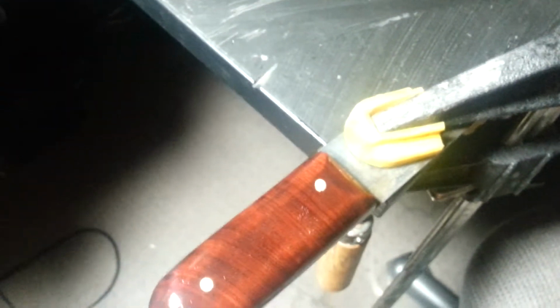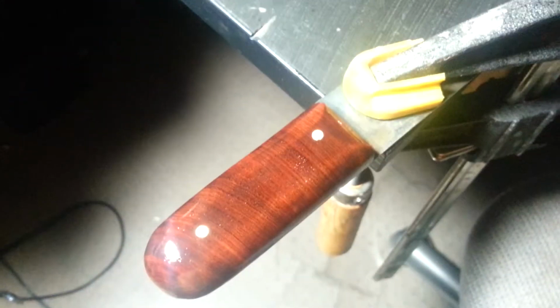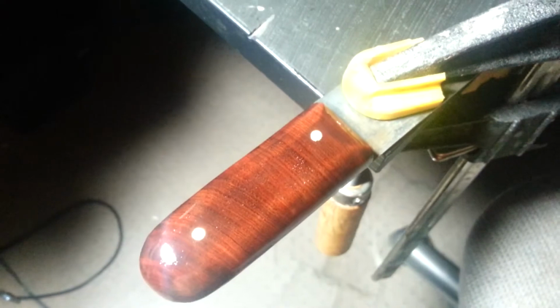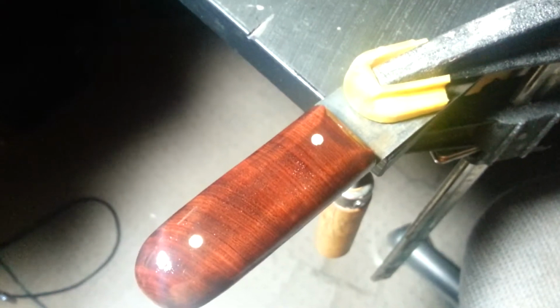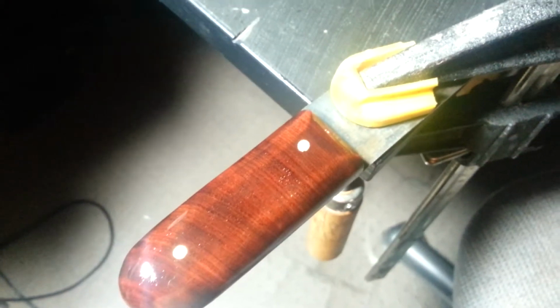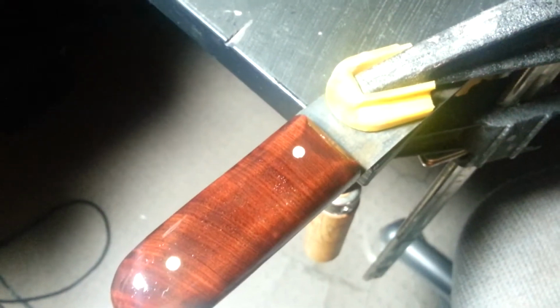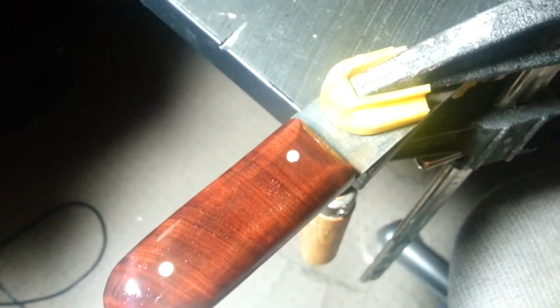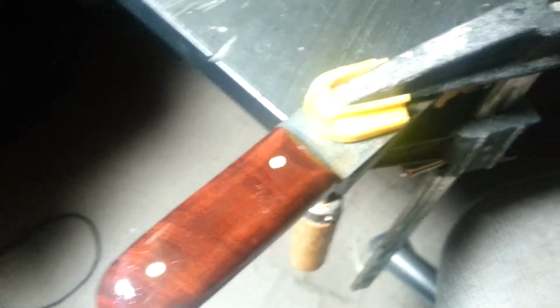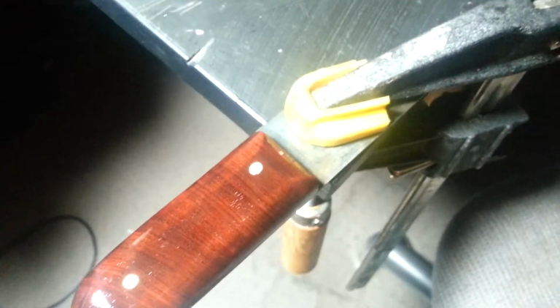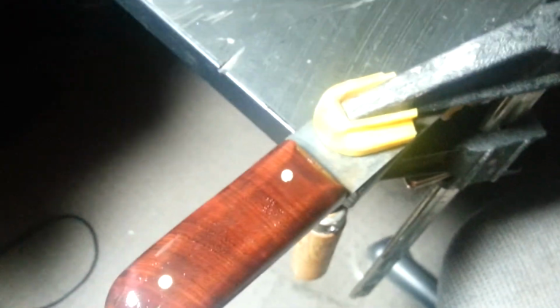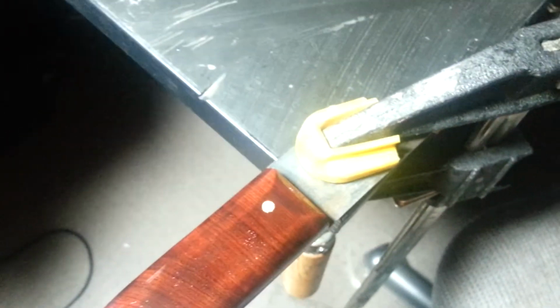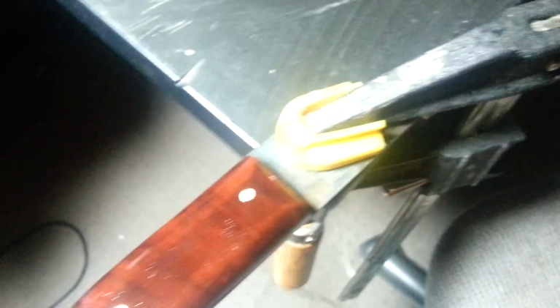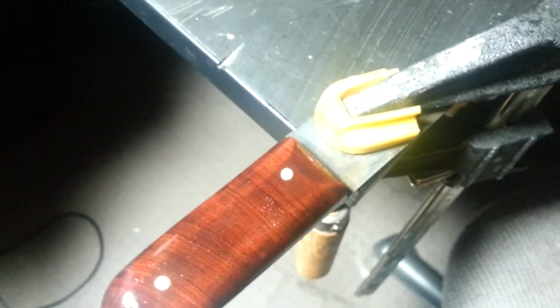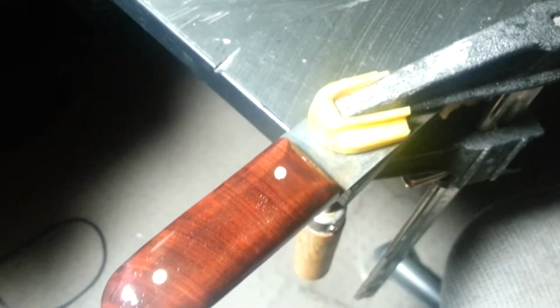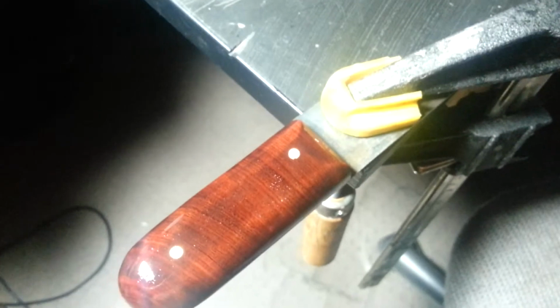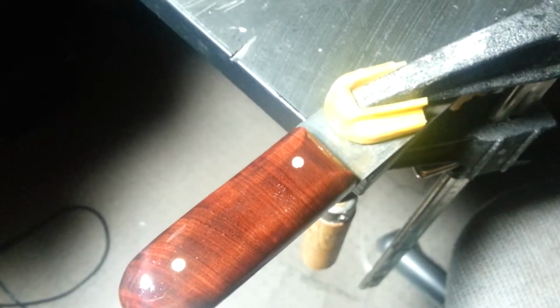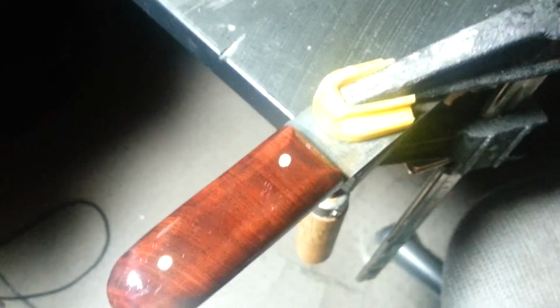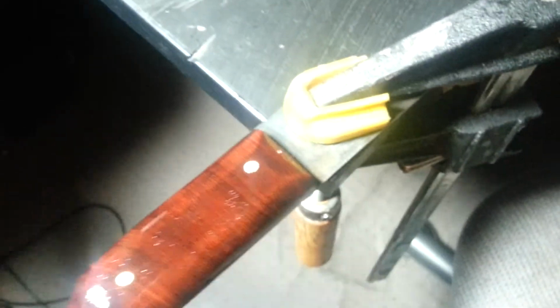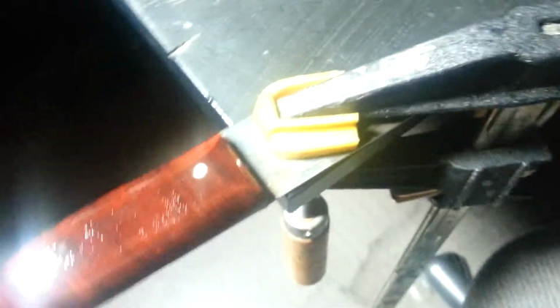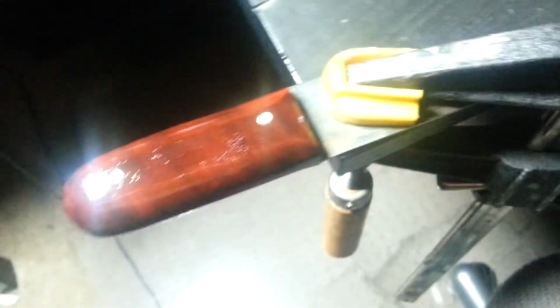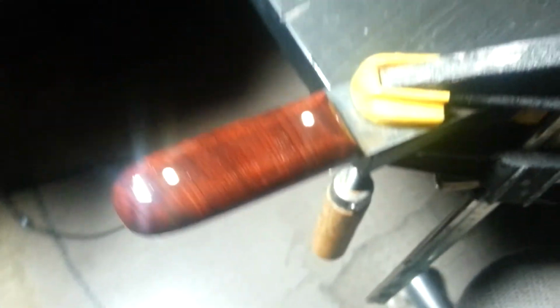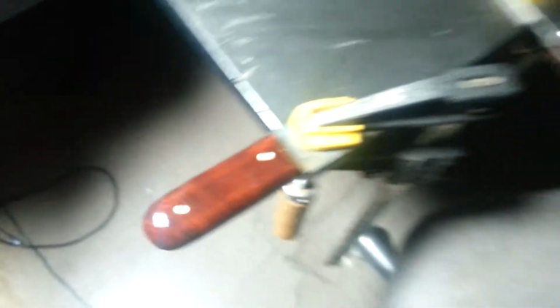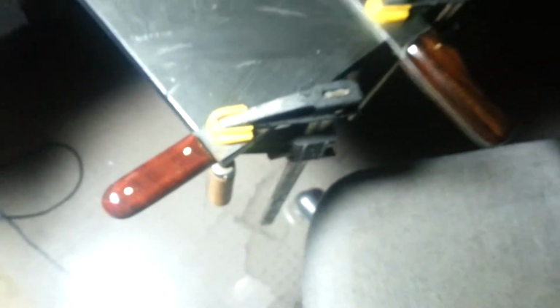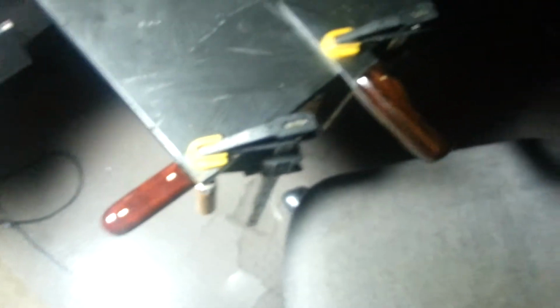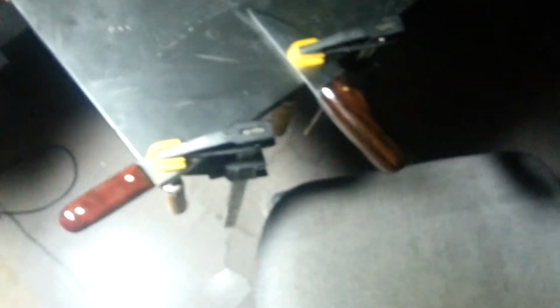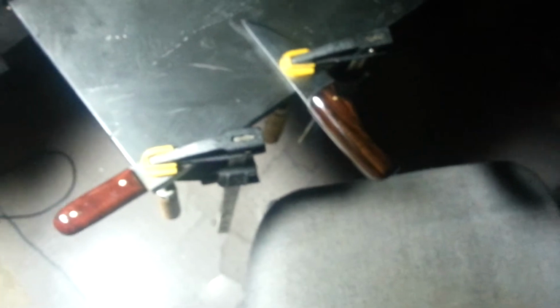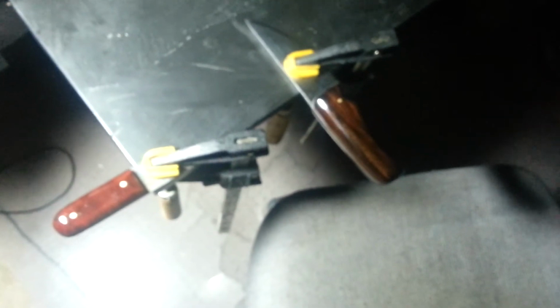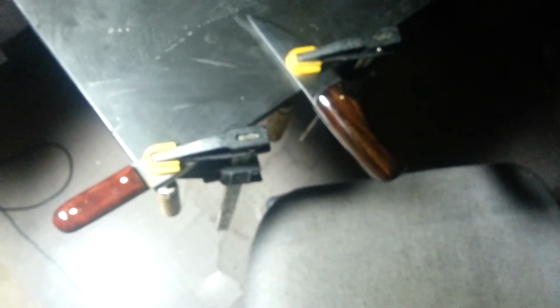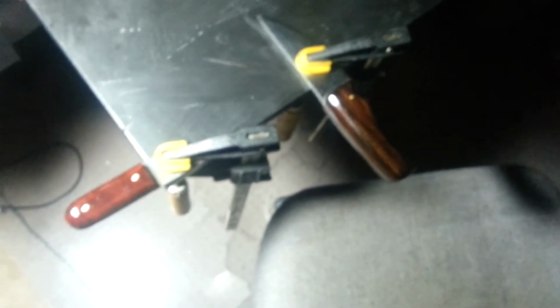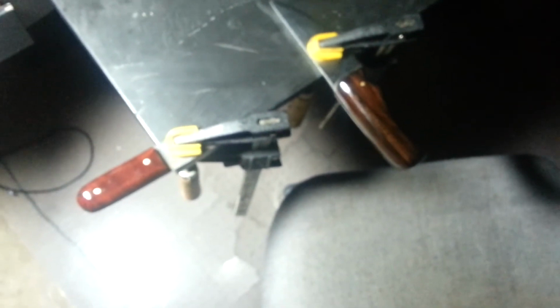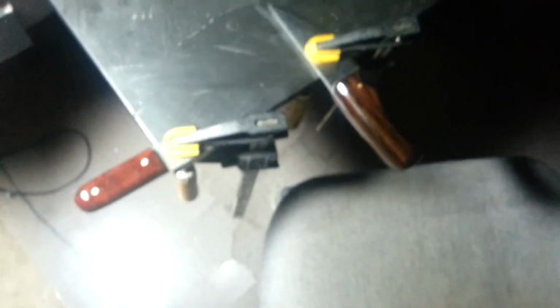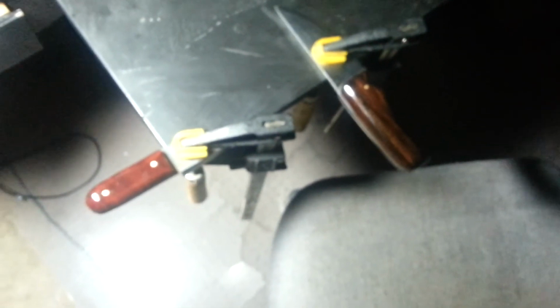But when your hands are dry and the handle's dry, it works fairly well — but it's not like G10 or anything. That's just kind of the downside of using traditional materials. So thanks for watching guys.